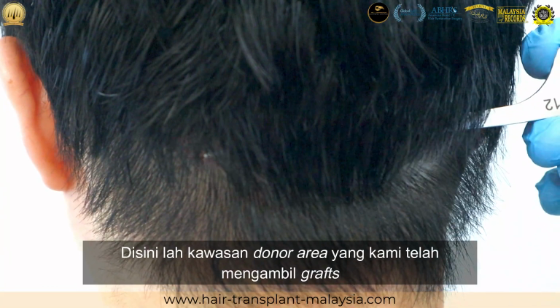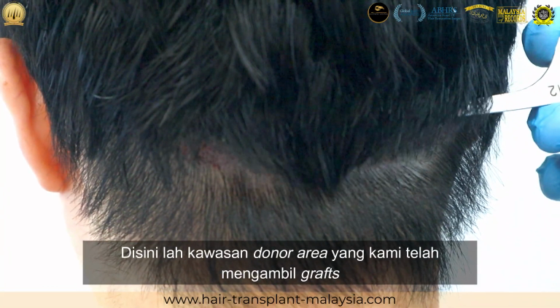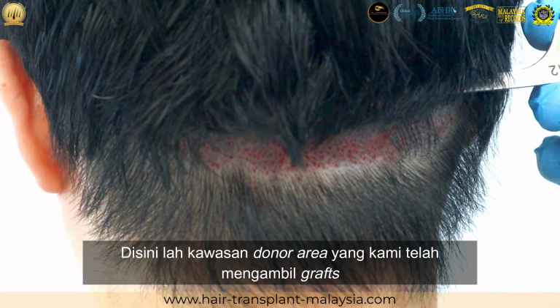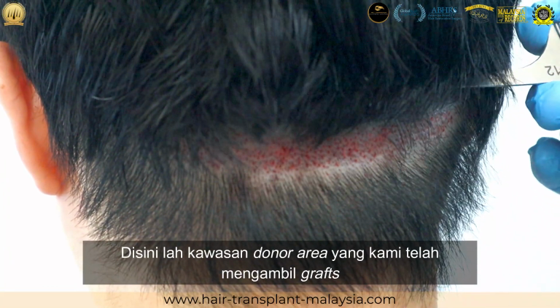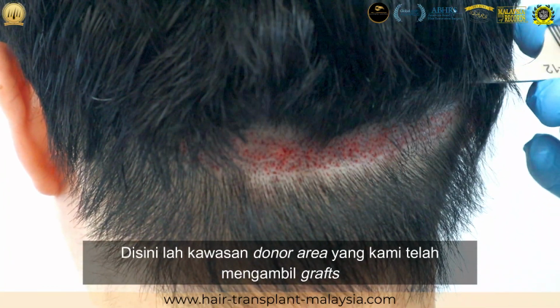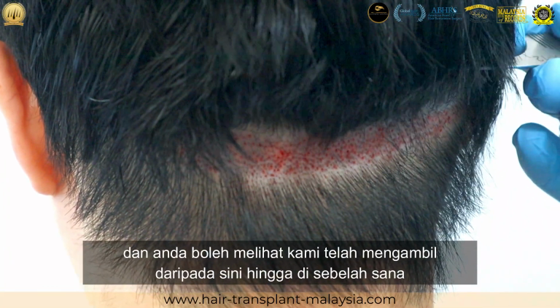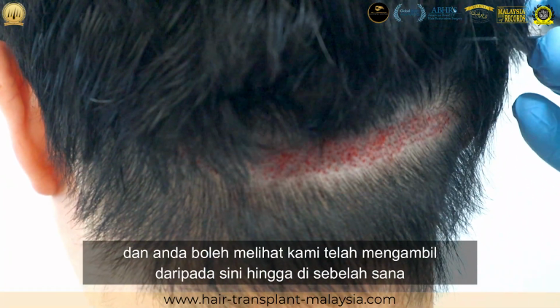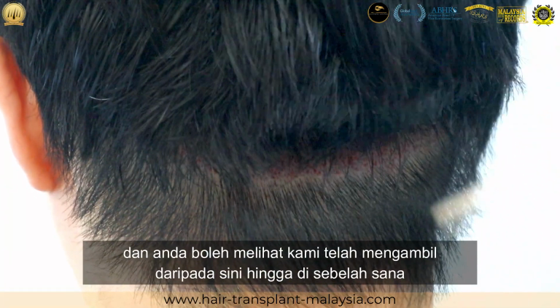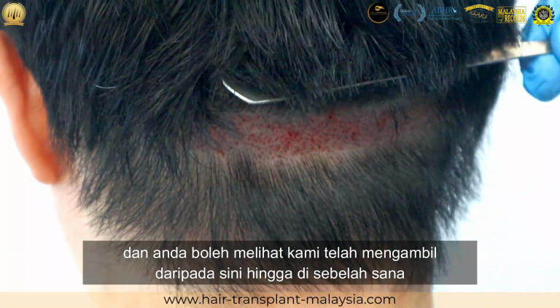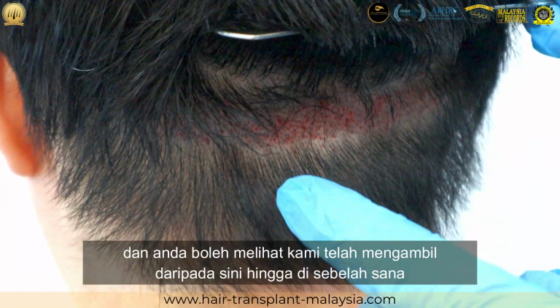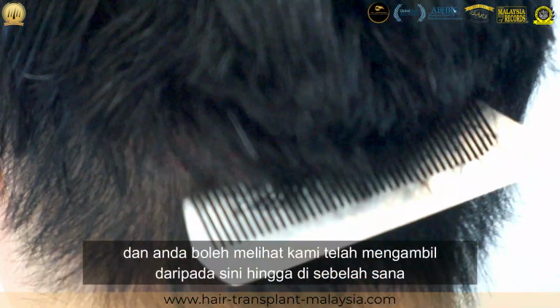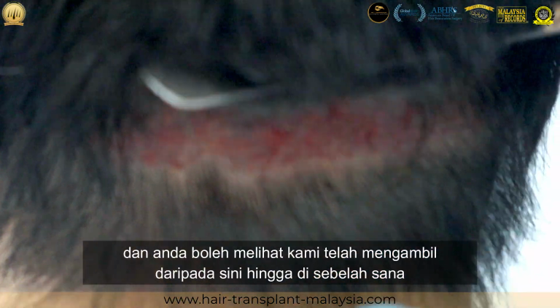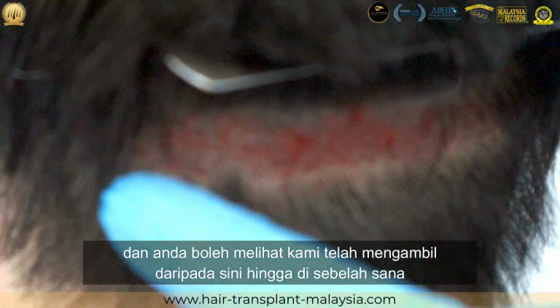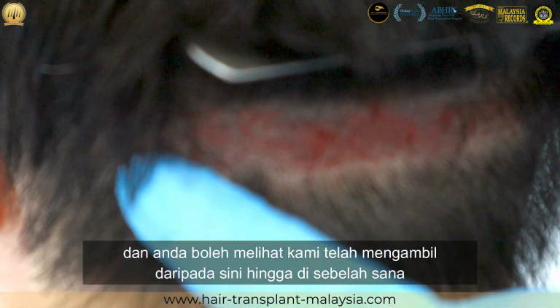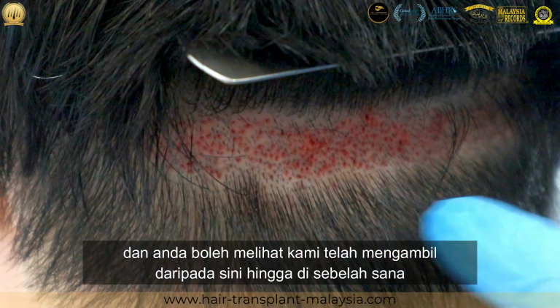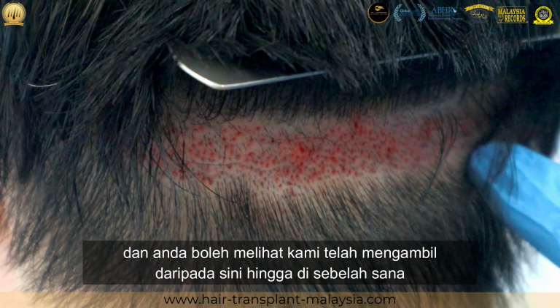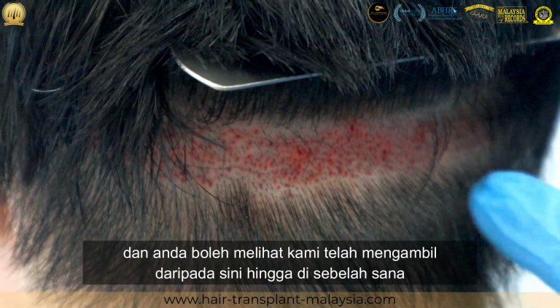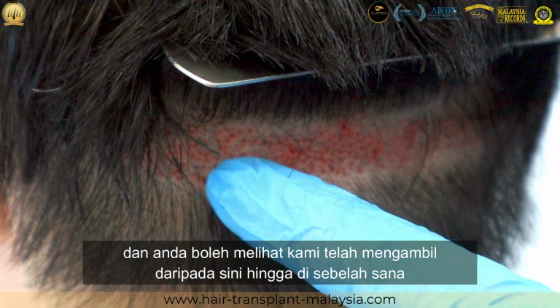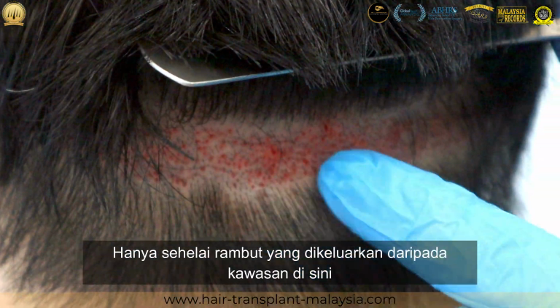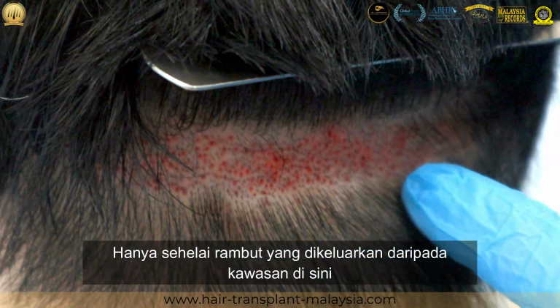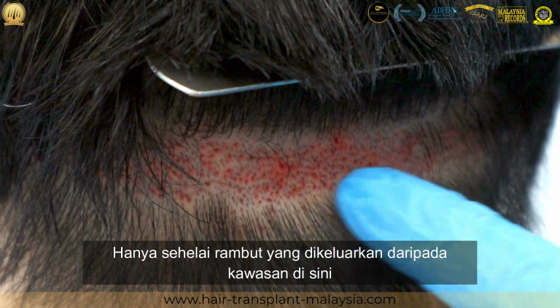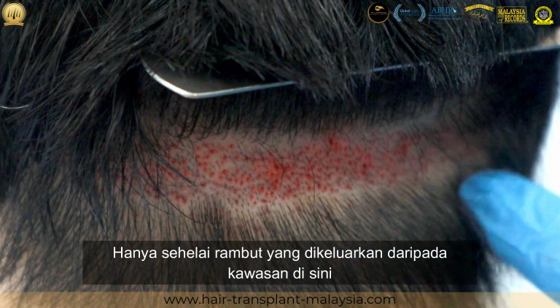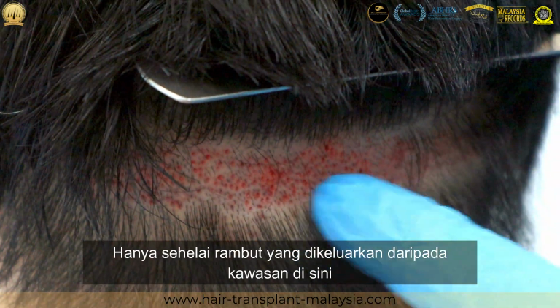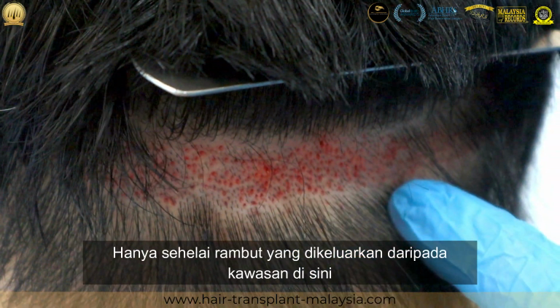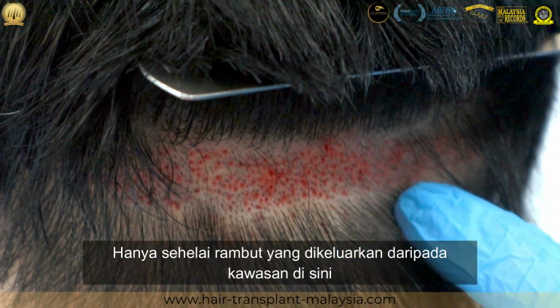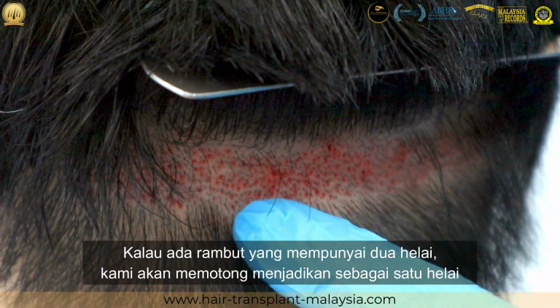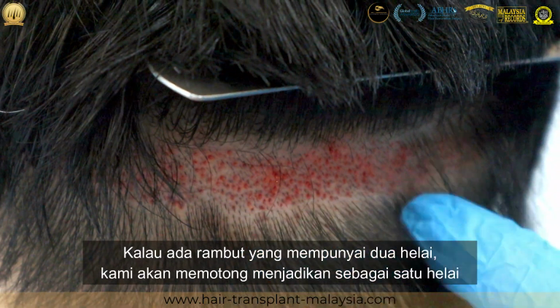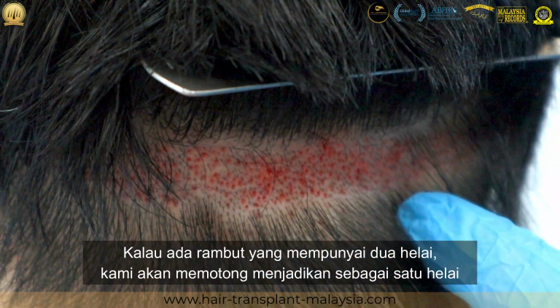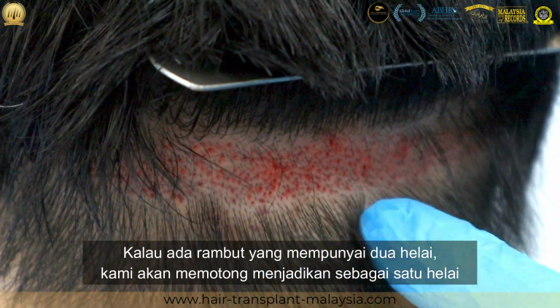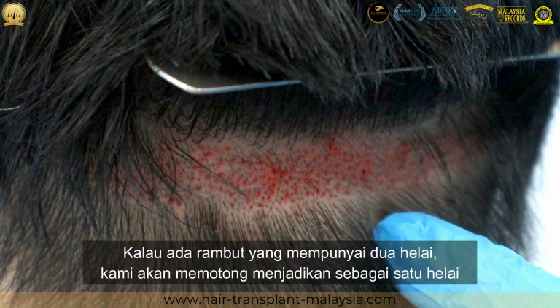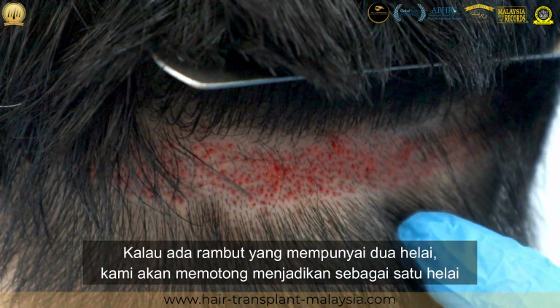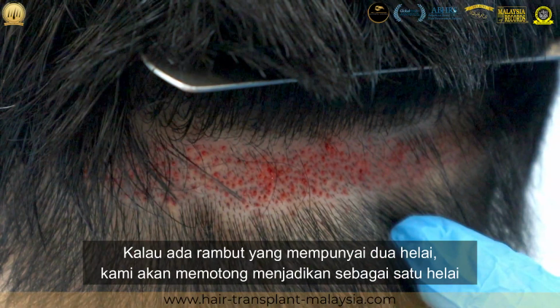We can see that harvesting was done from this side to this side only. A single hair is taken out from here; if there is a double, it is split to become a single hair.